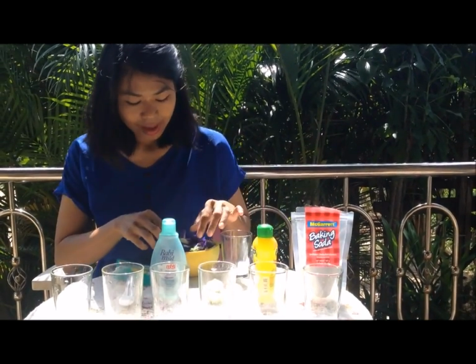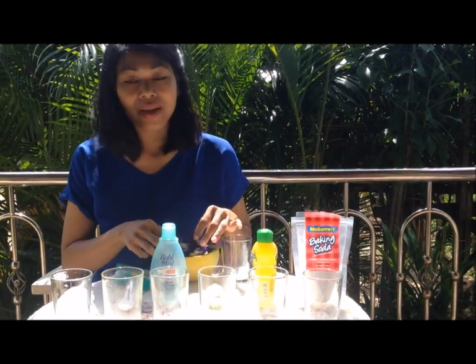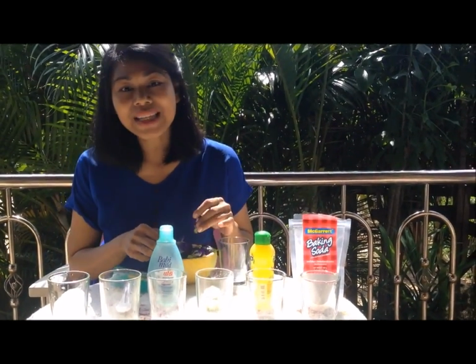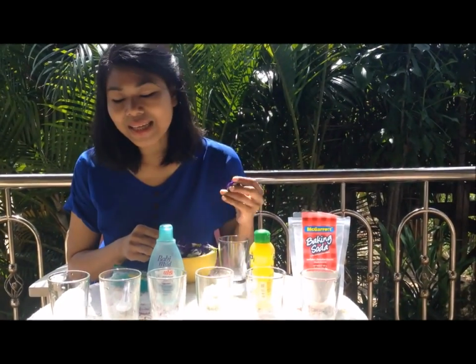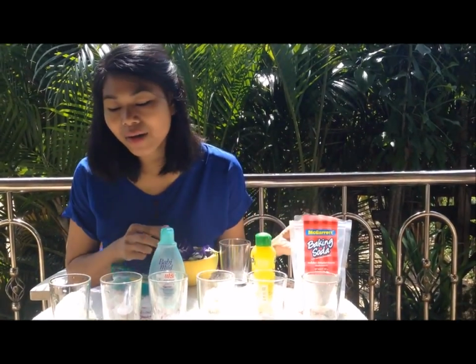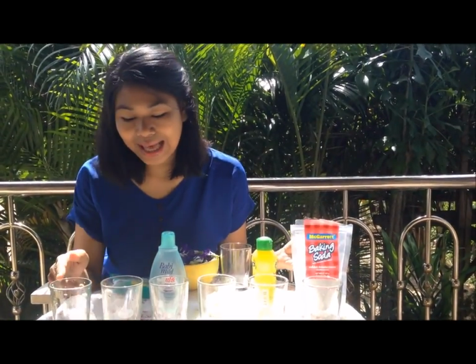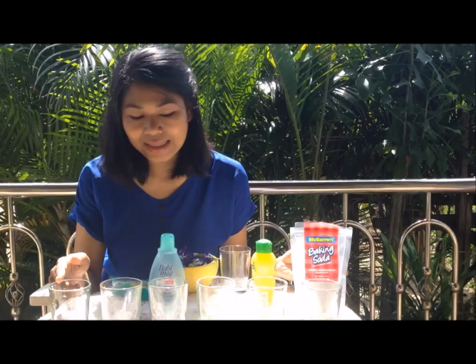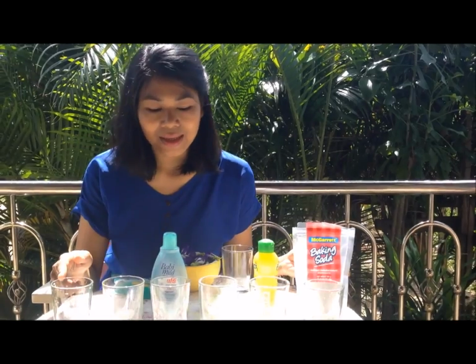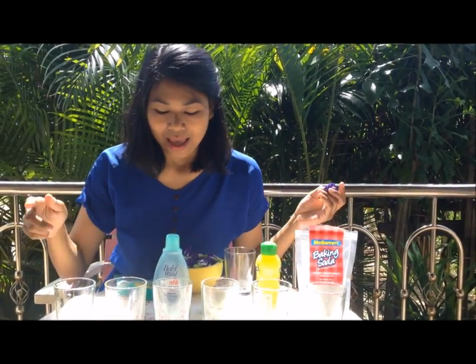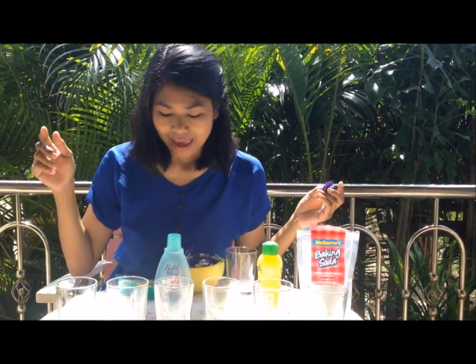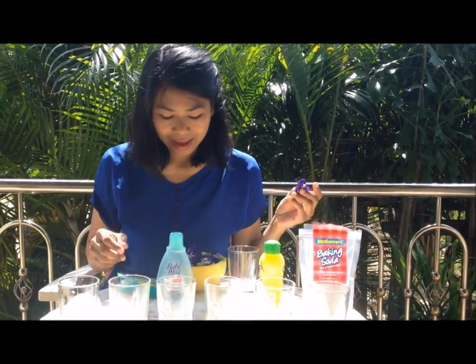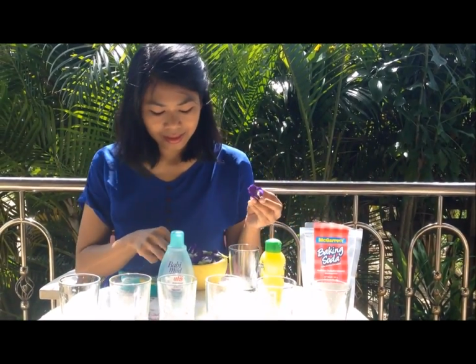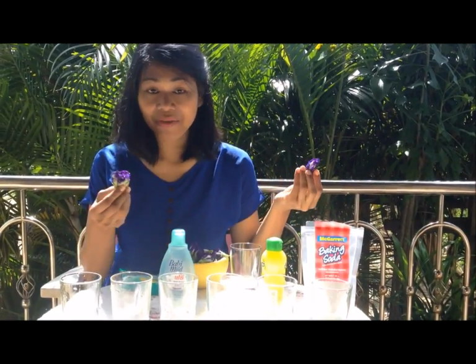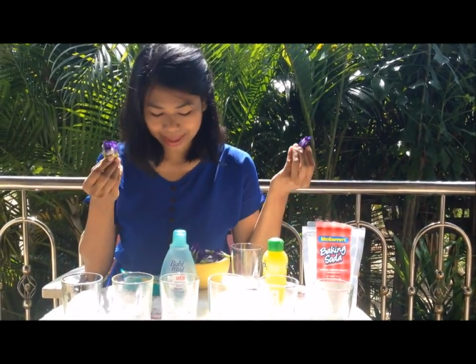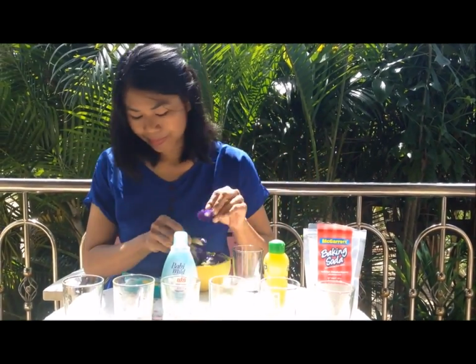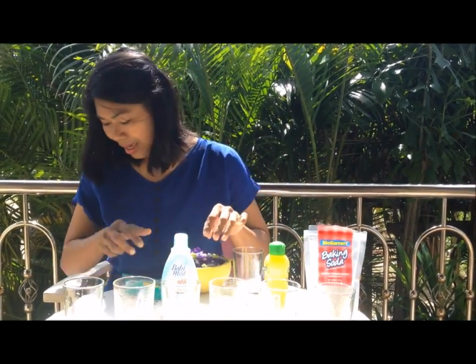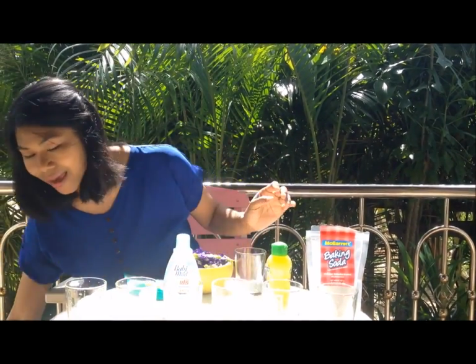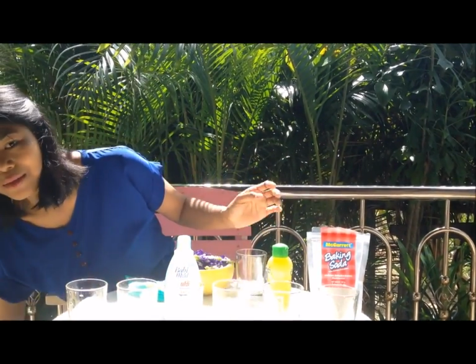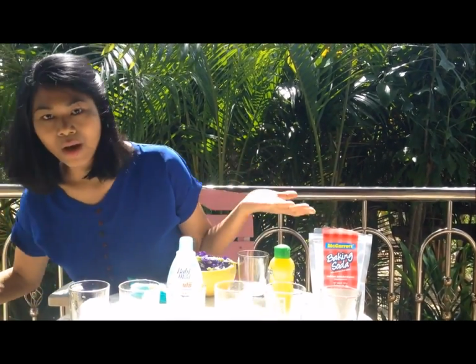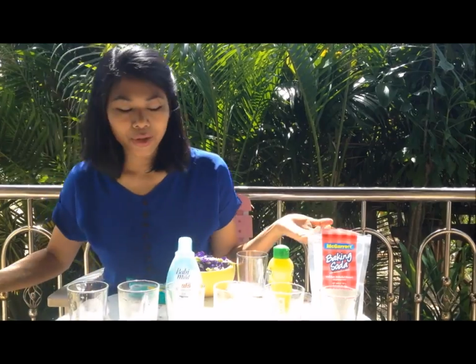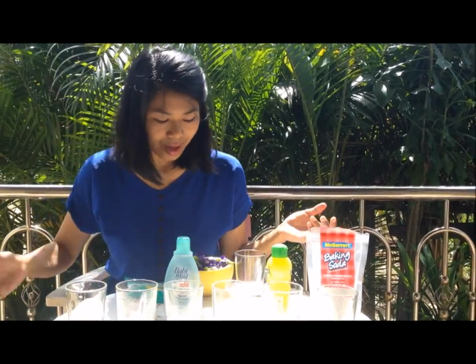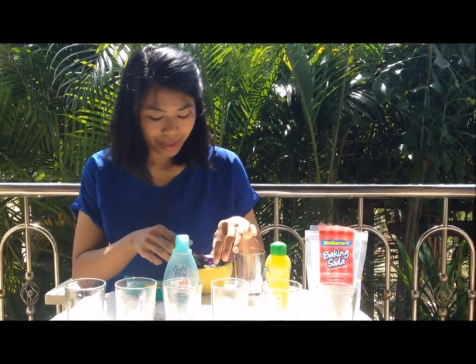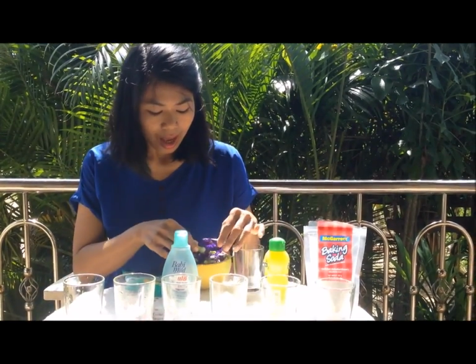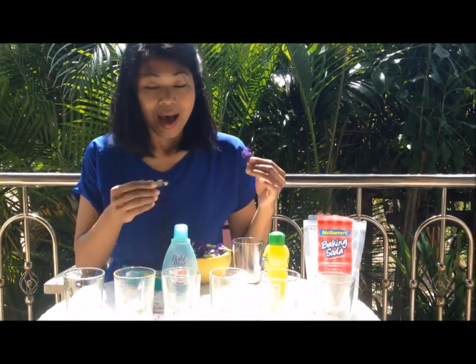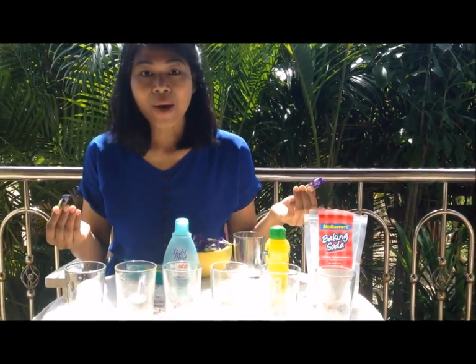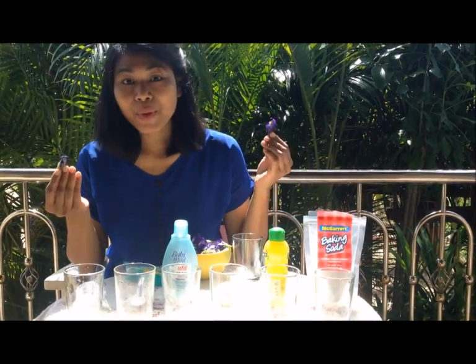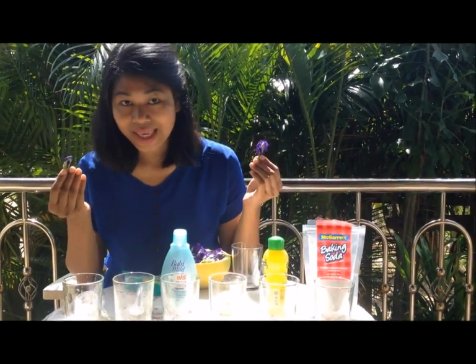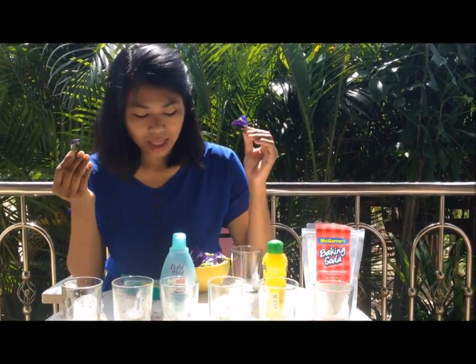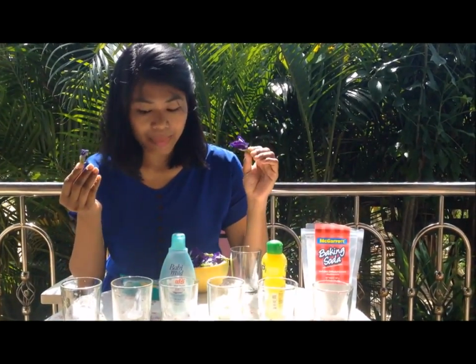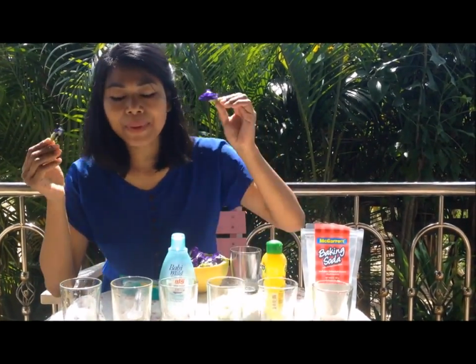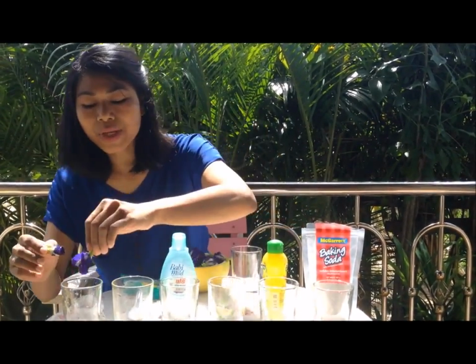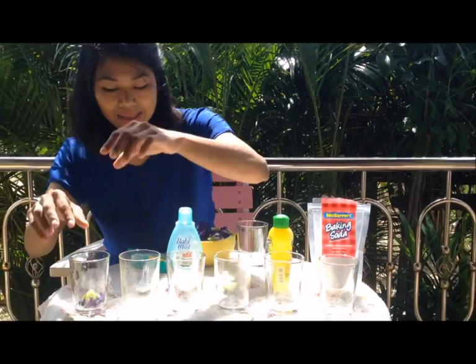What I'm gonna need are glasses, butterfly pea flowers, and hot water. Now I'm gonna put six butterfly pea flowers into each glass.